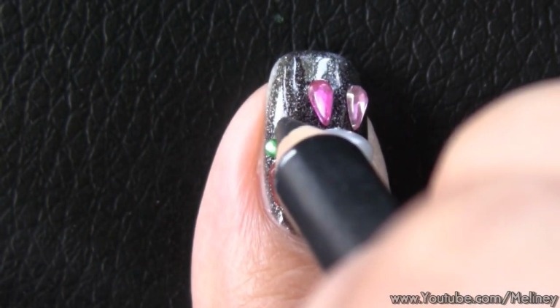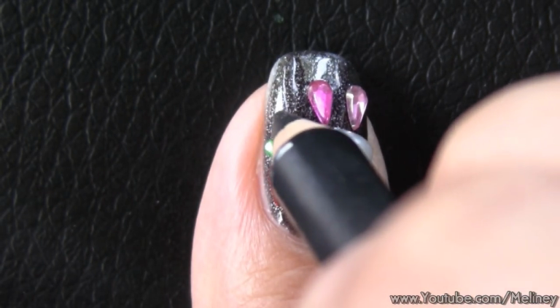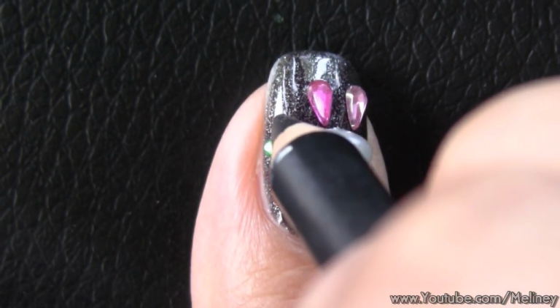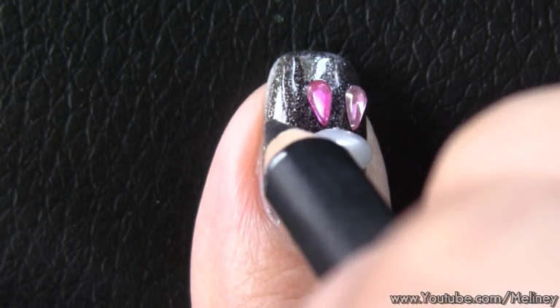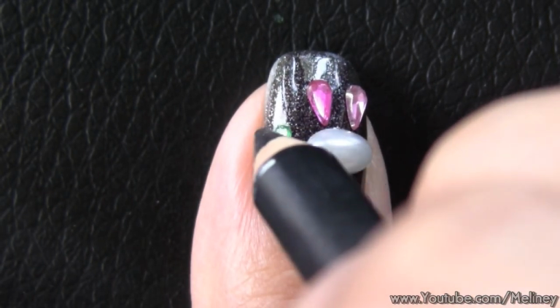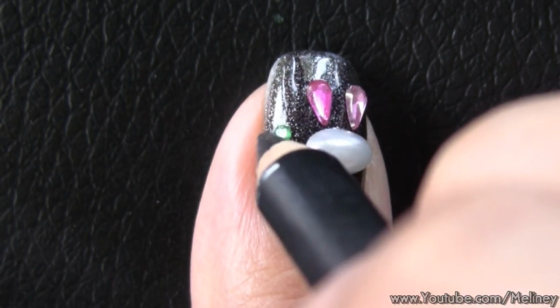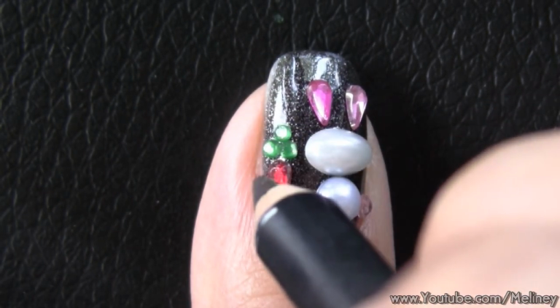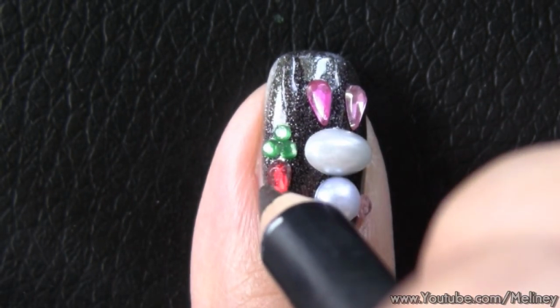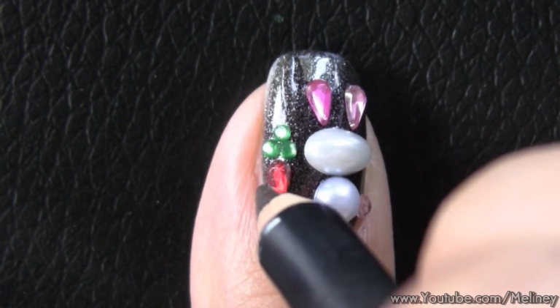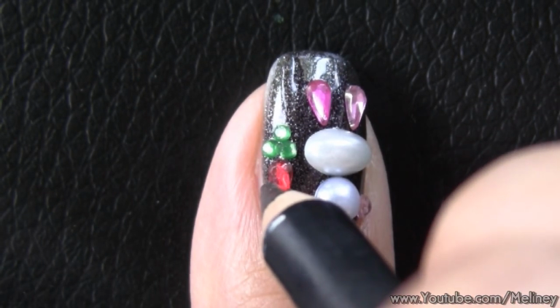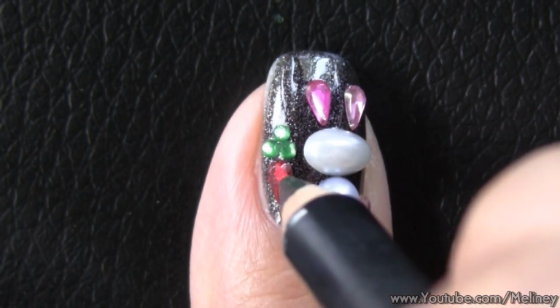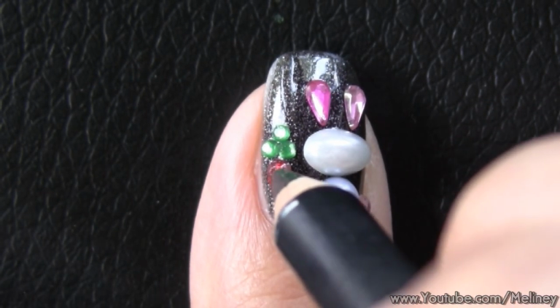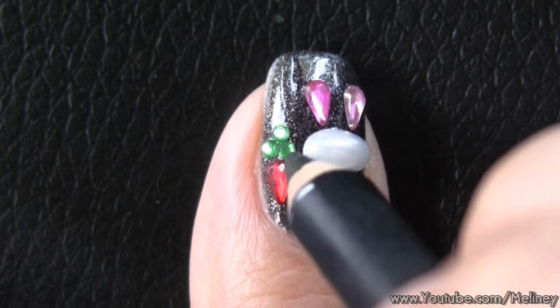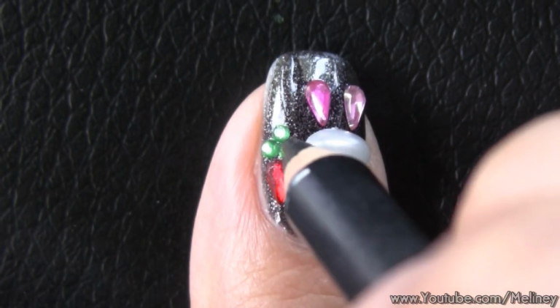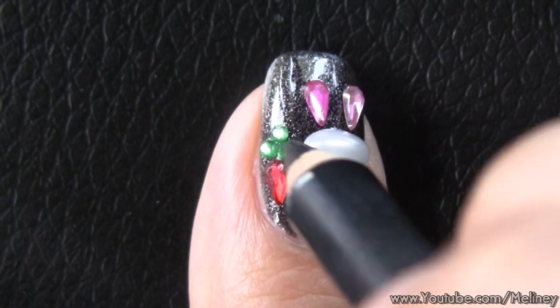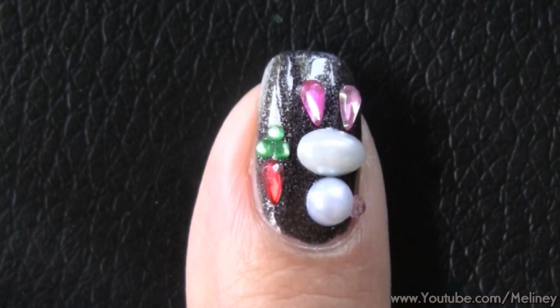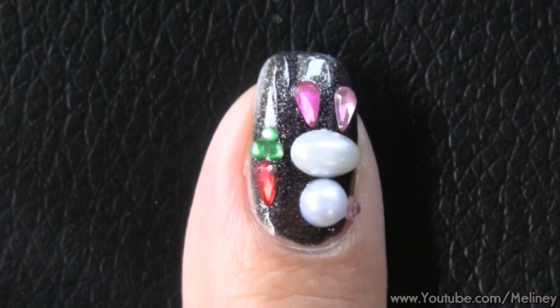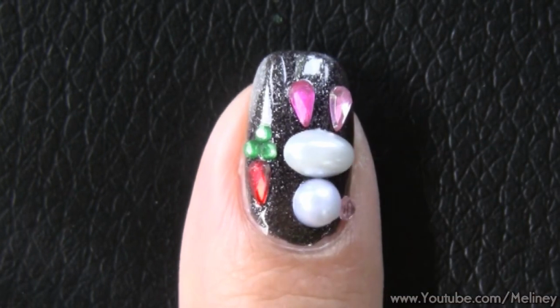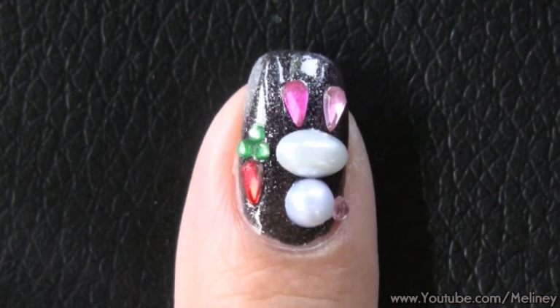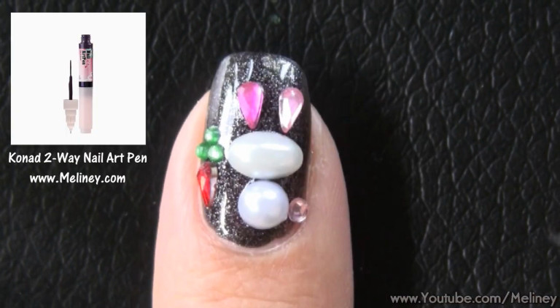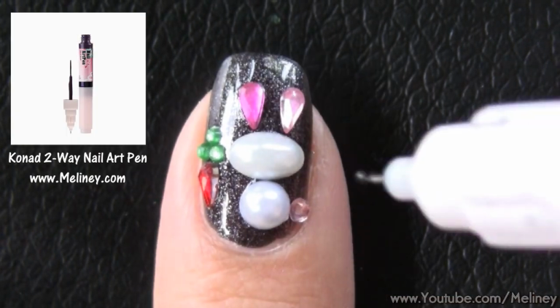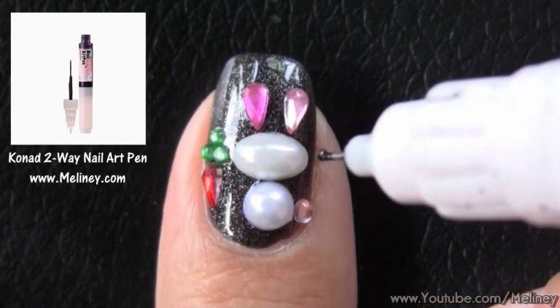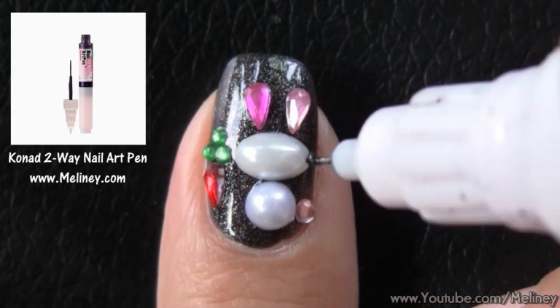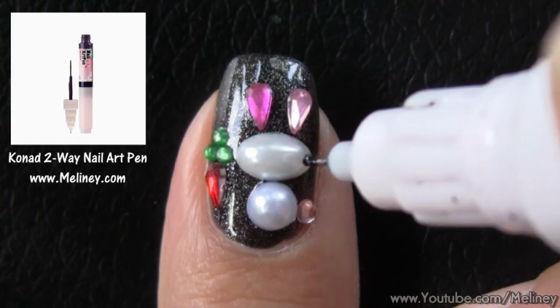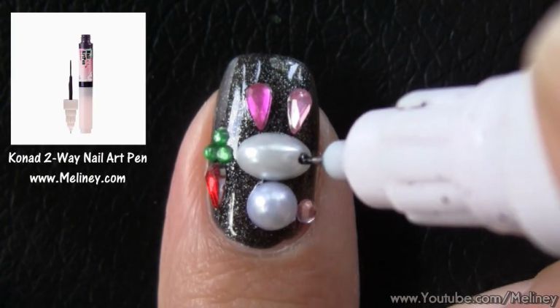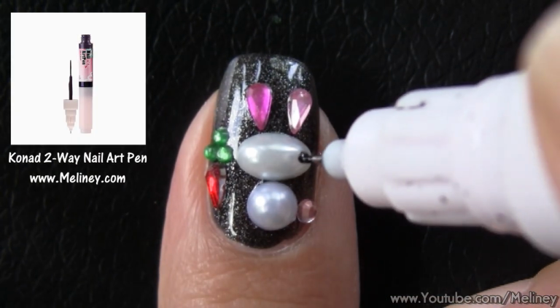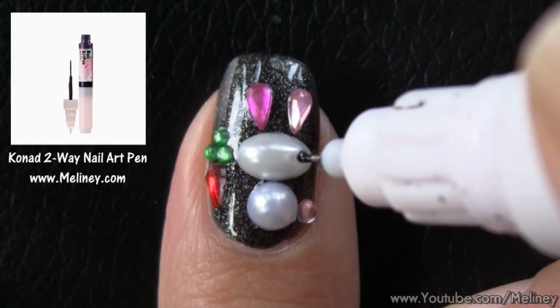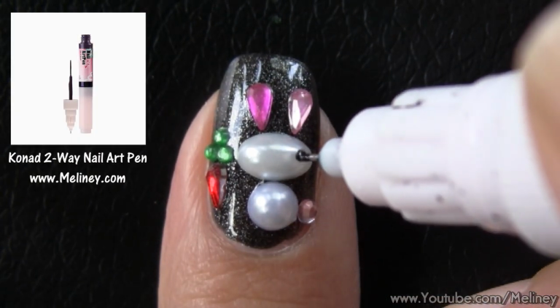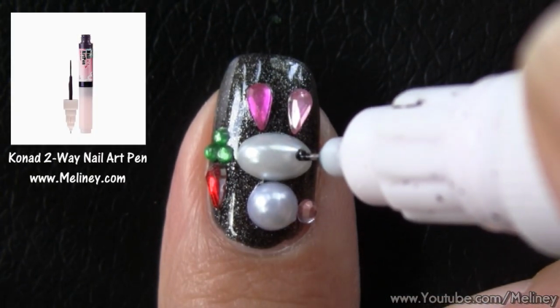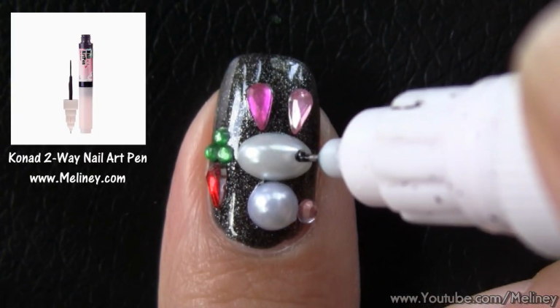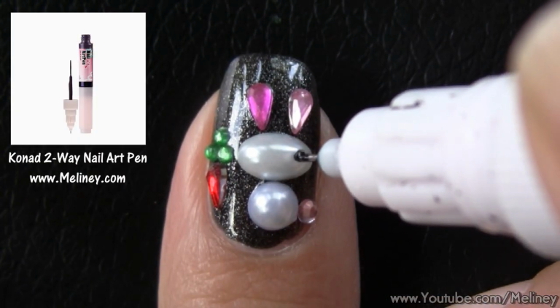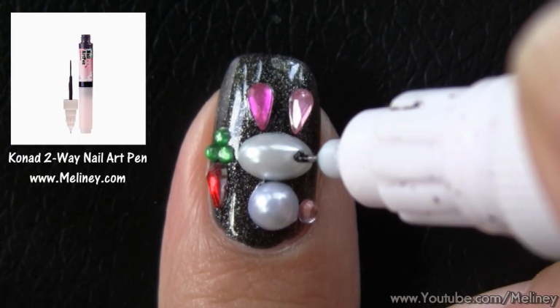Super cute right? Once everything is done, you can either leave it as it is or dot in some eyes with a dotting tool or a nail pen.